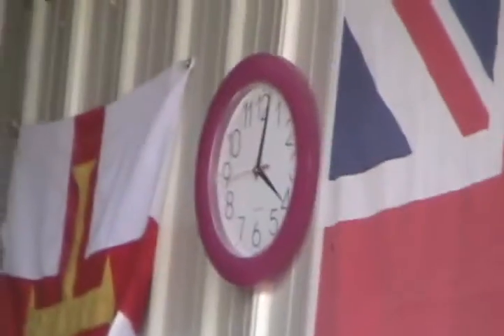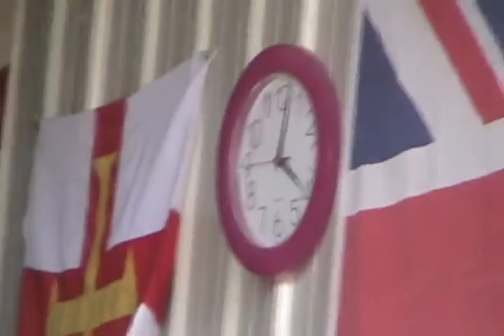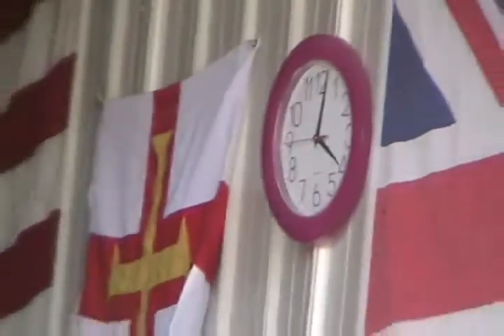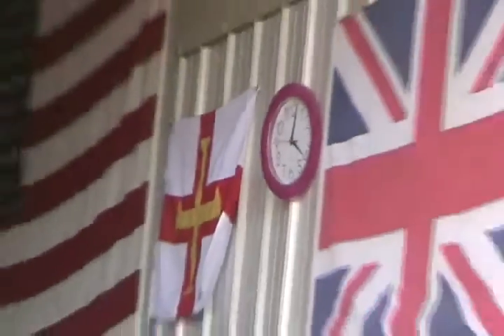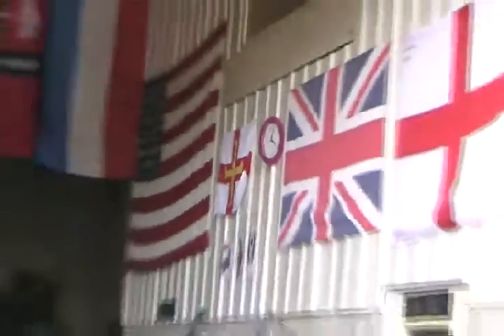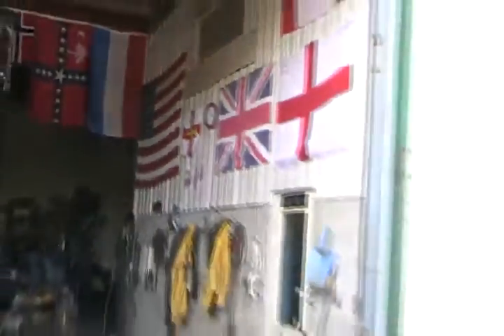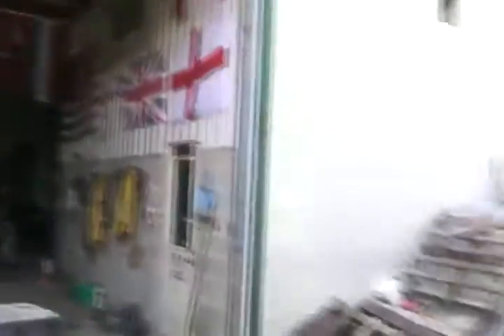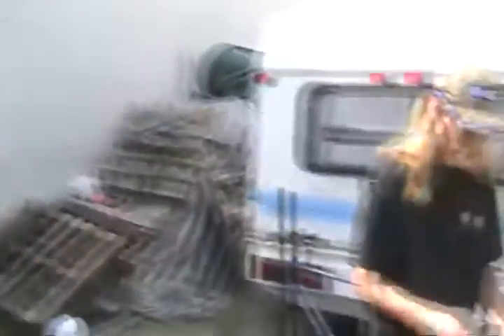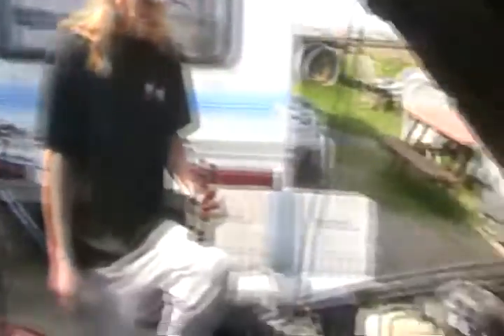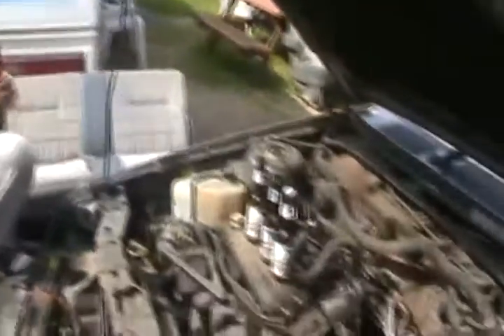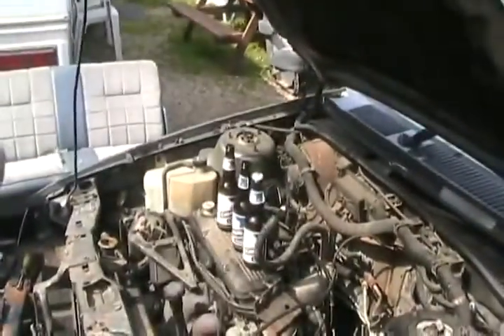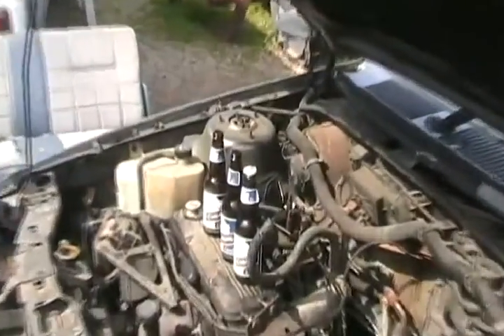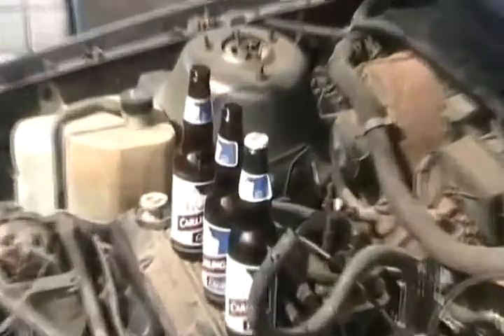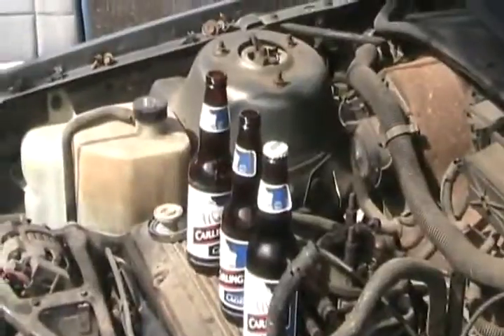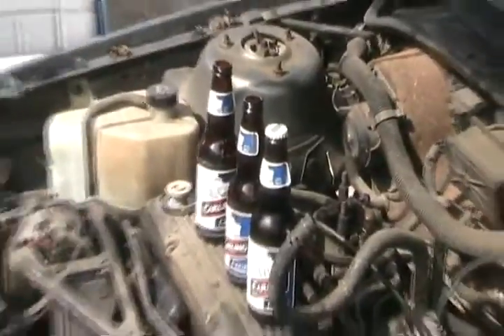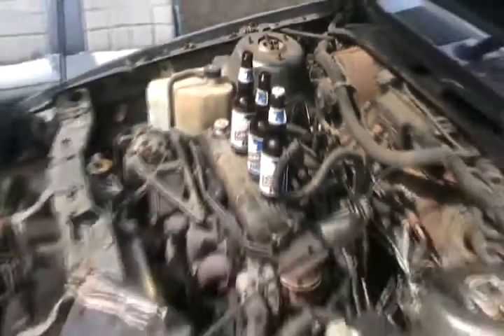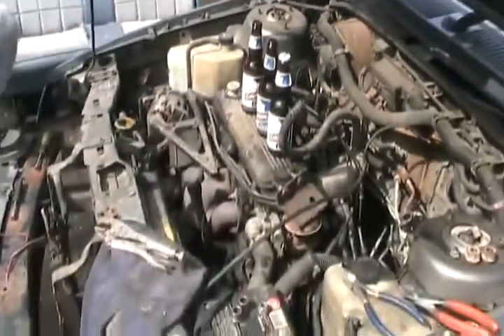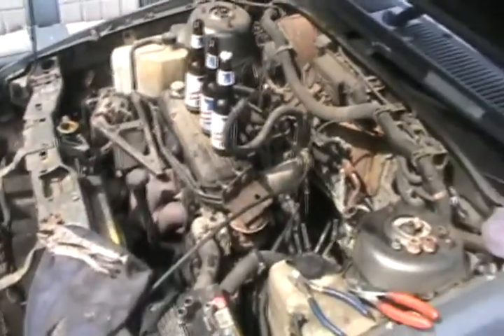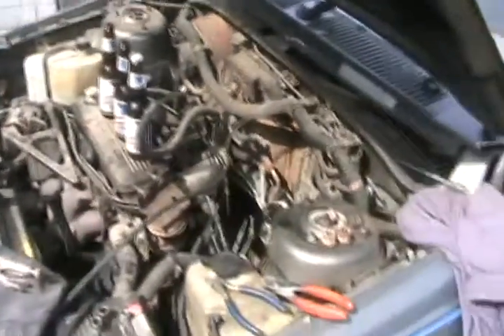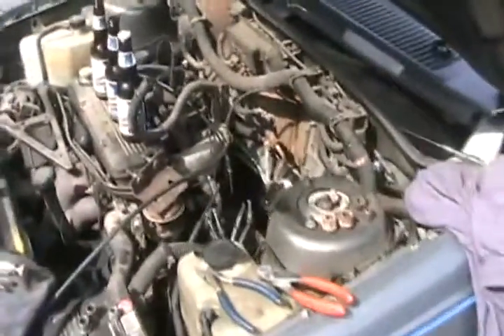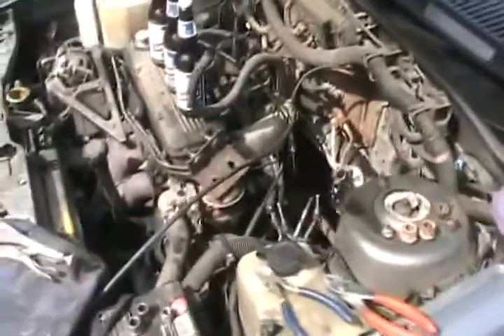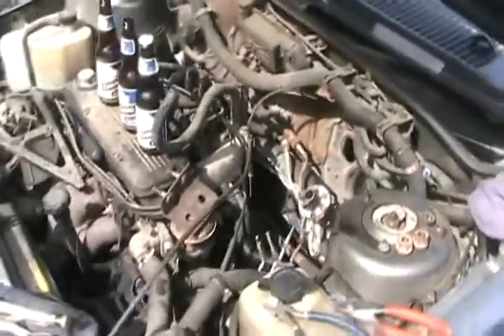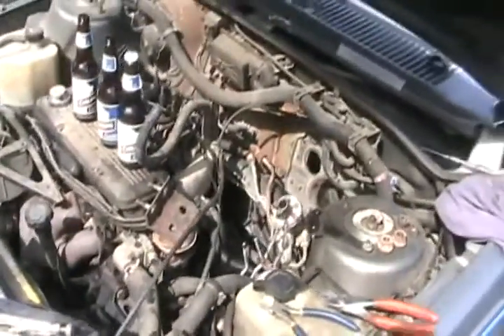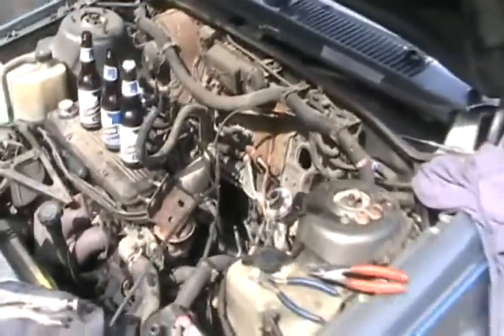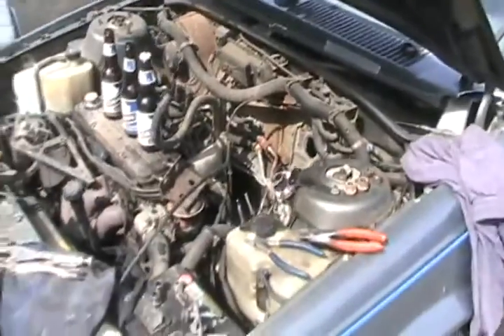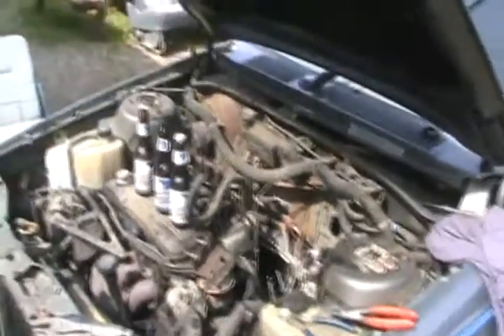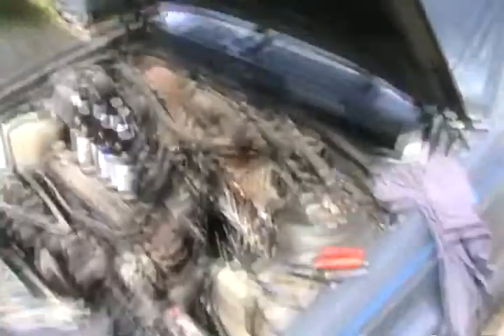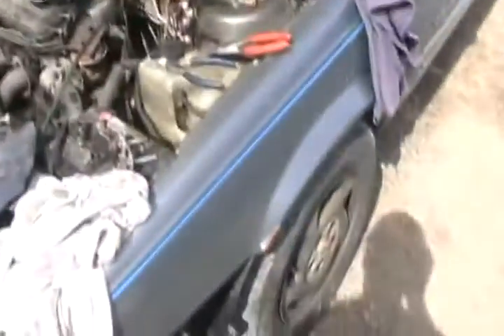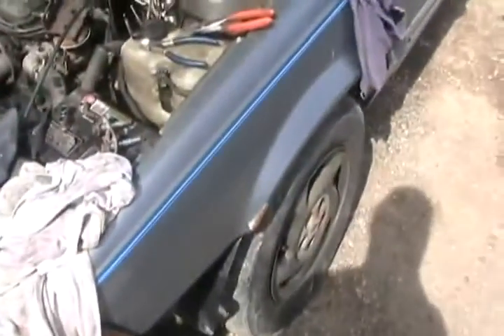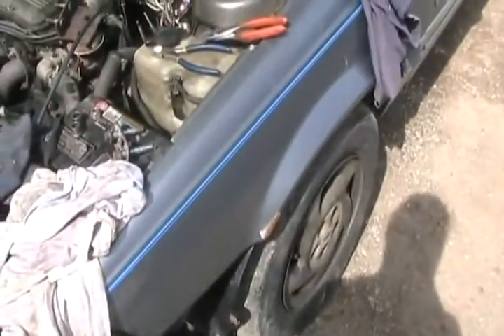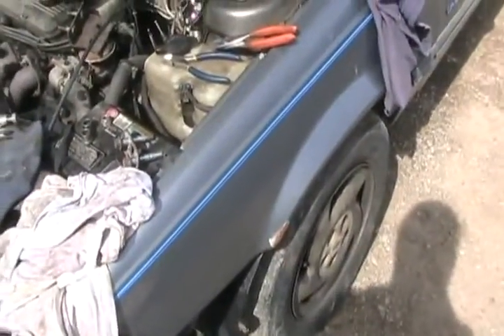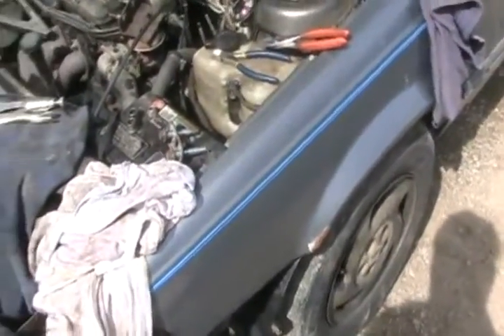We're four hours into the job and I must be slacking because I'm just ready to crack my third beer. Pretty soon the steering is going to be done being modified, and then I've got to probably do the struts after the whole thing's done.